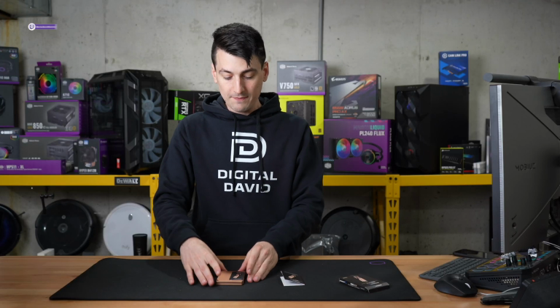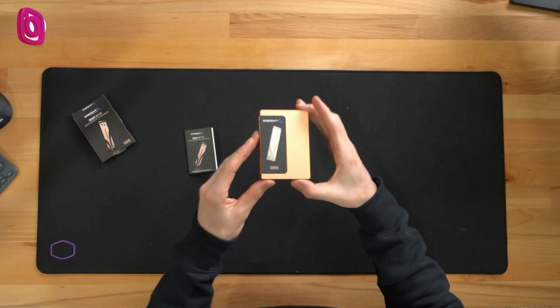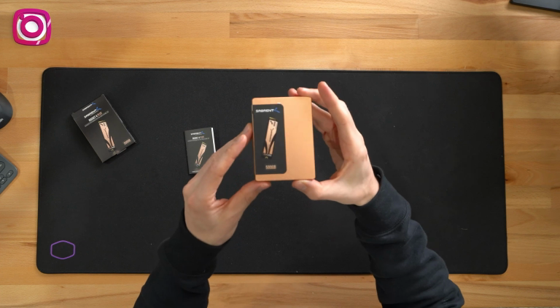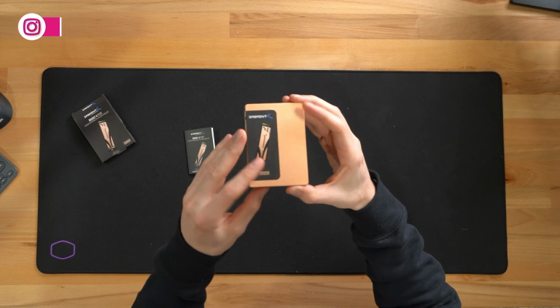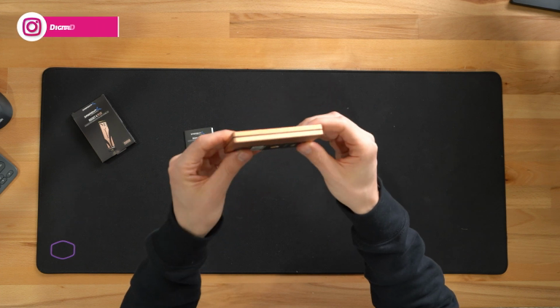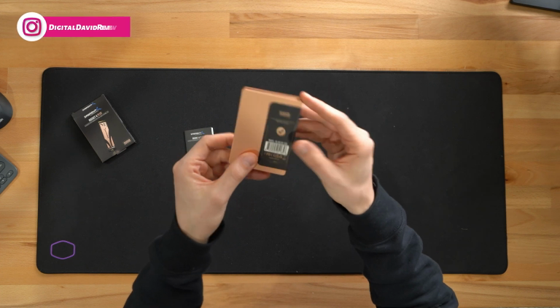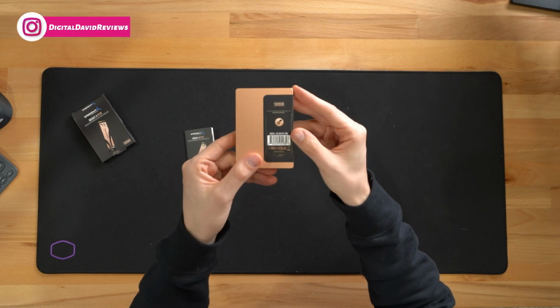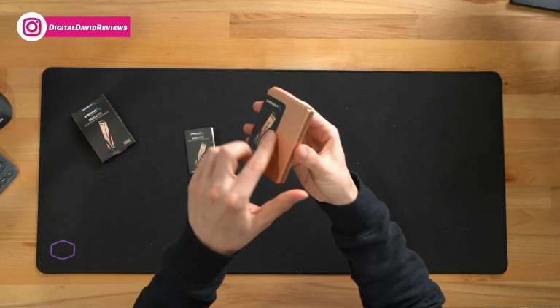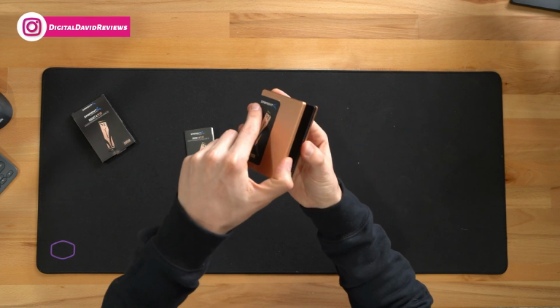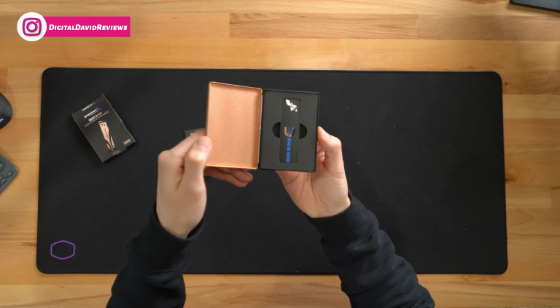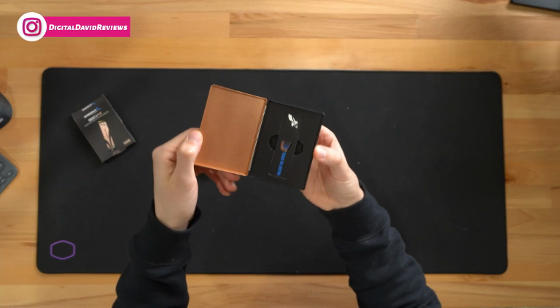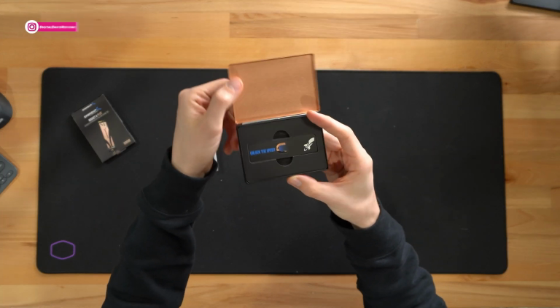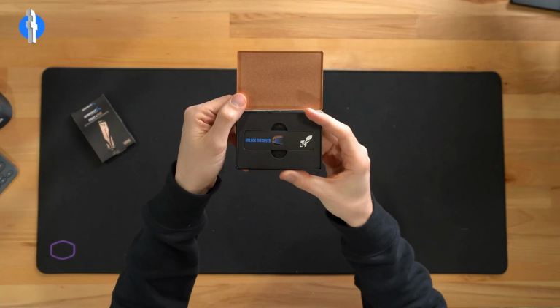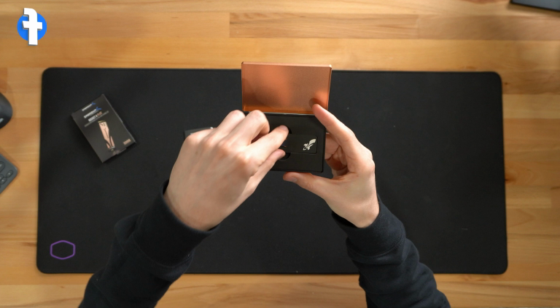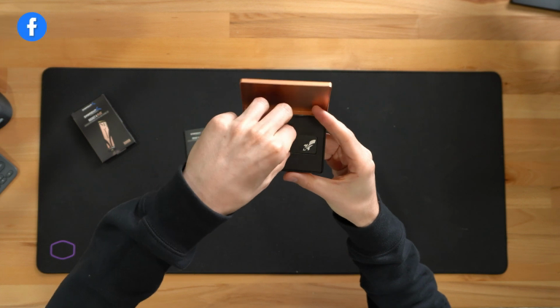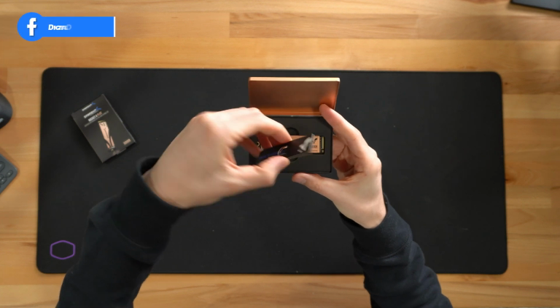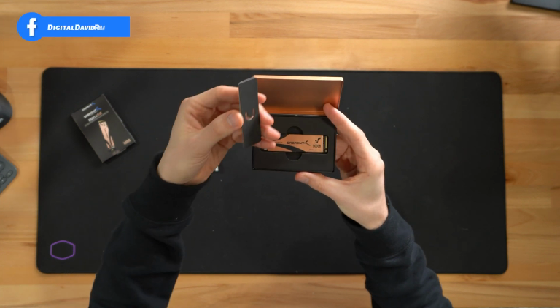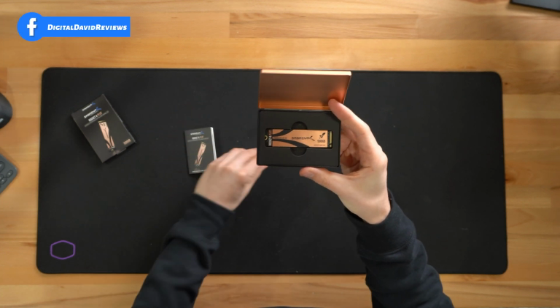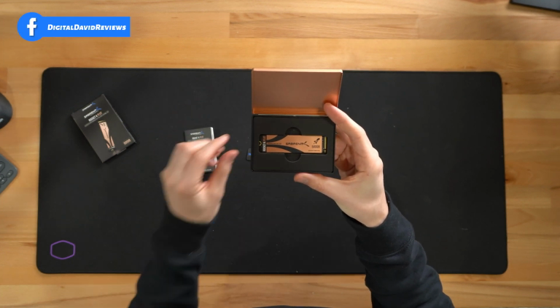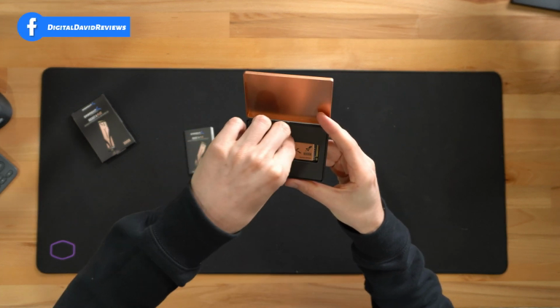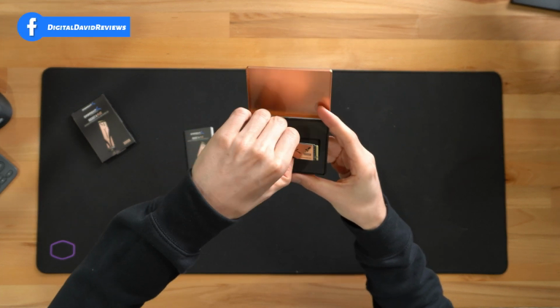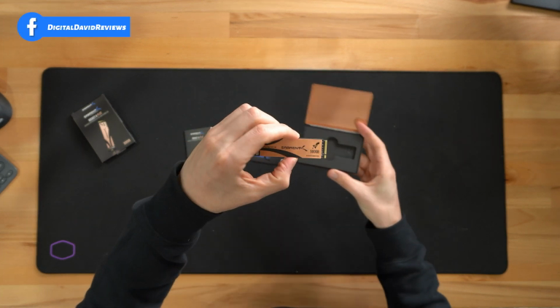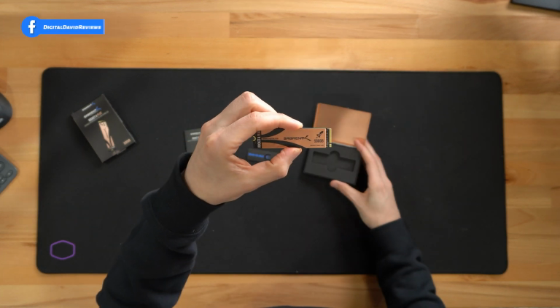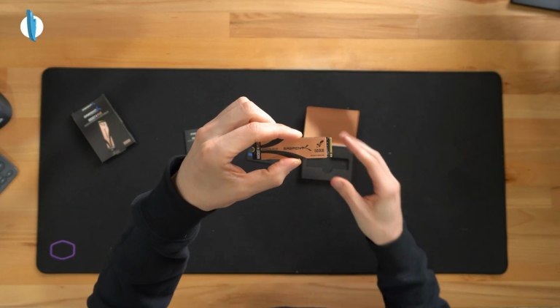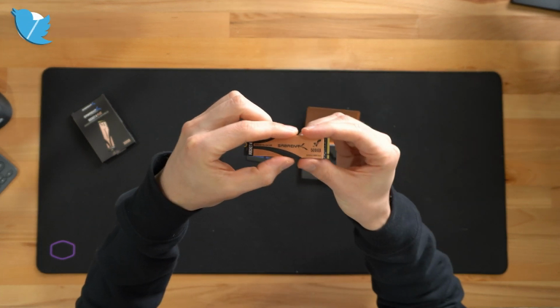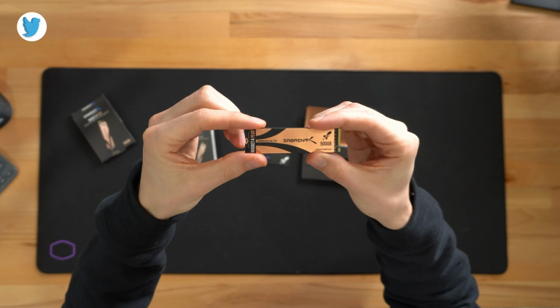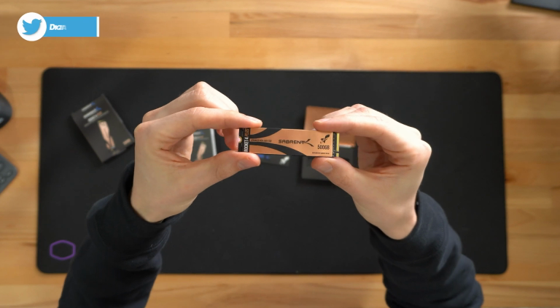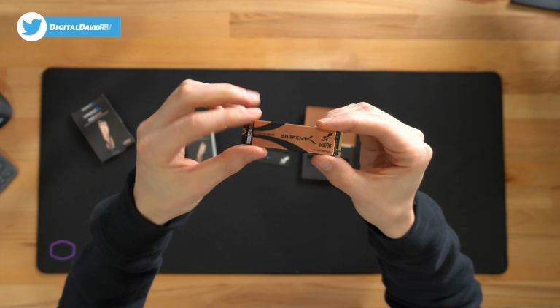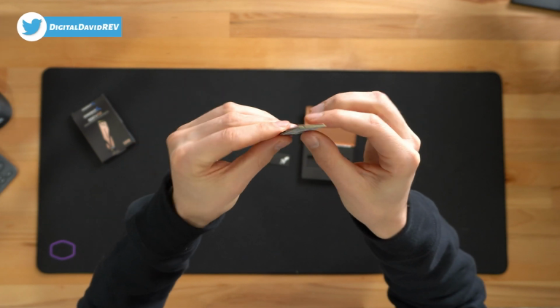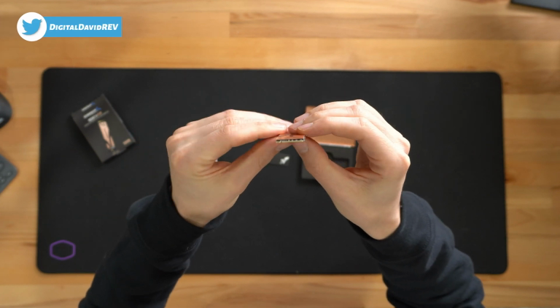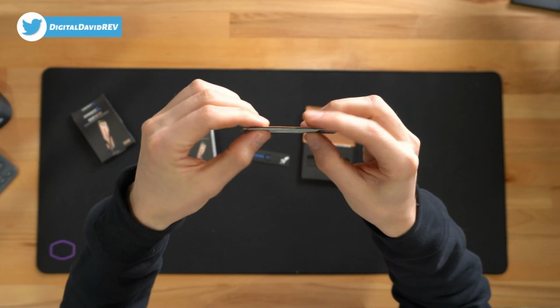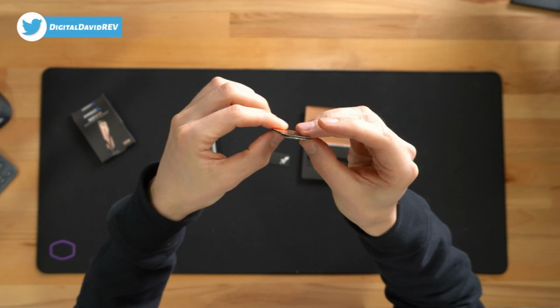Next, you can see we have a nice fancy case, which is great — really cool, high quality. And you can see right here, we can go ahead and remove that, and there's the drive itself. Check that out — that looks really nice, very small and compact.